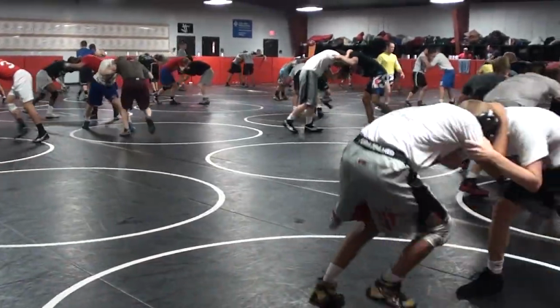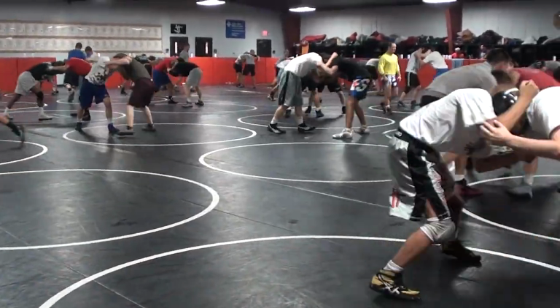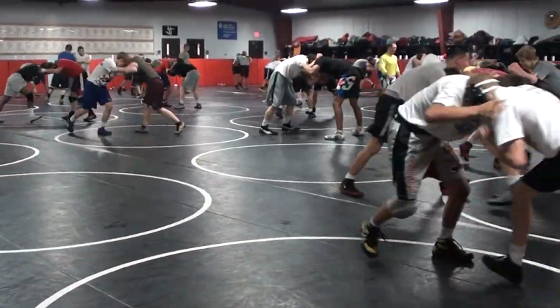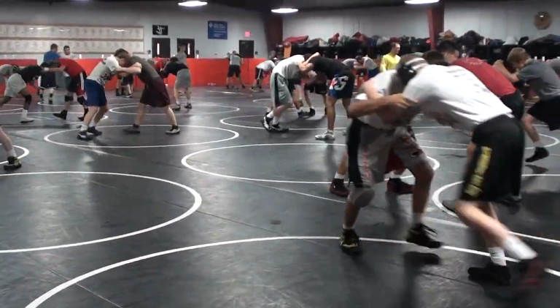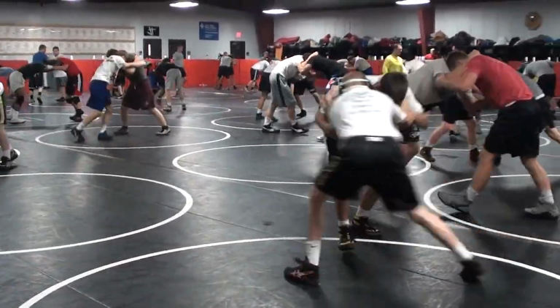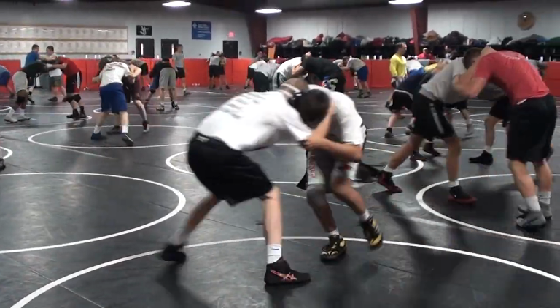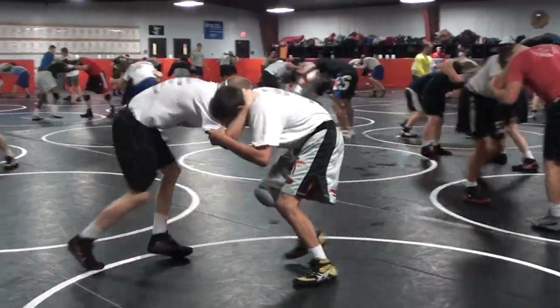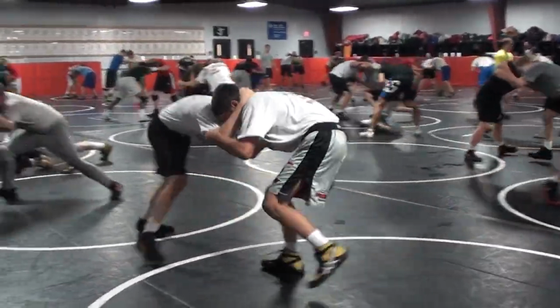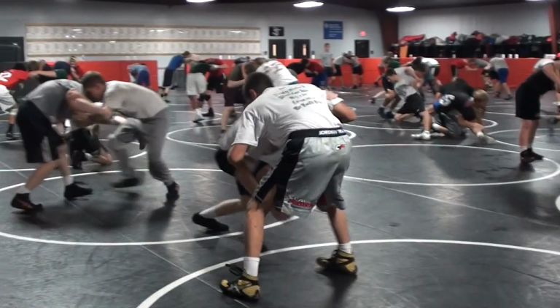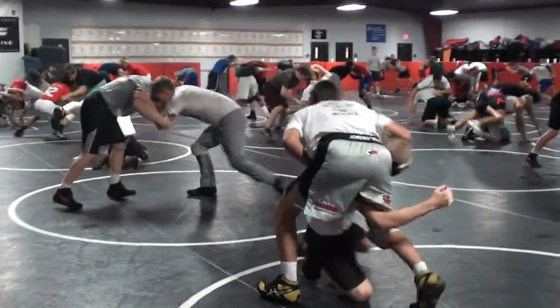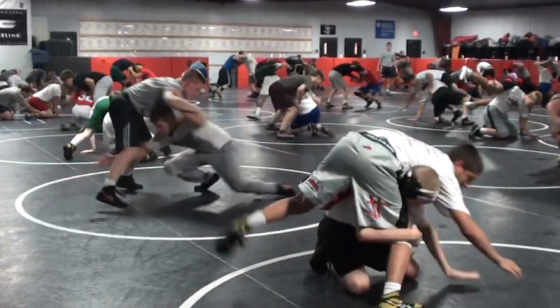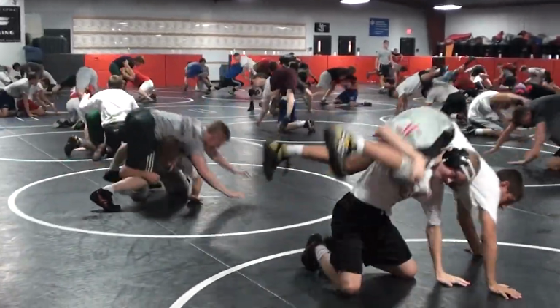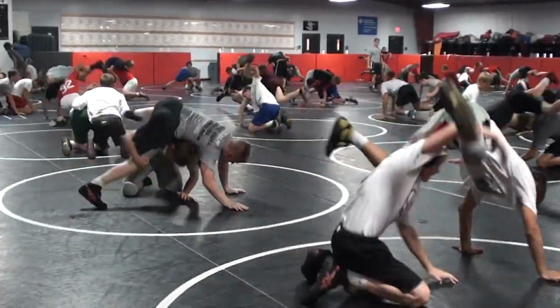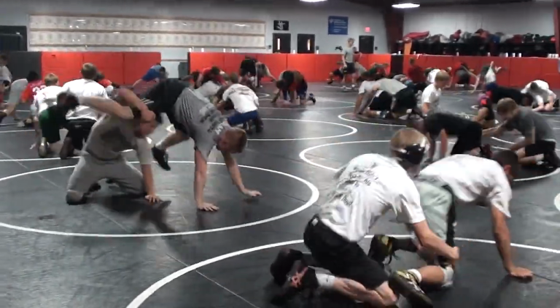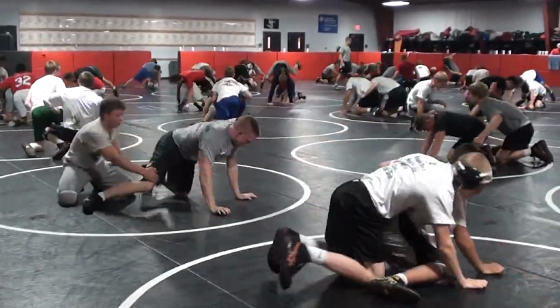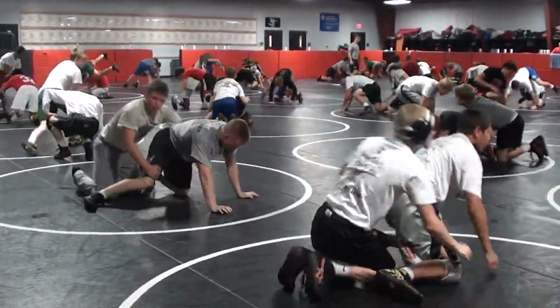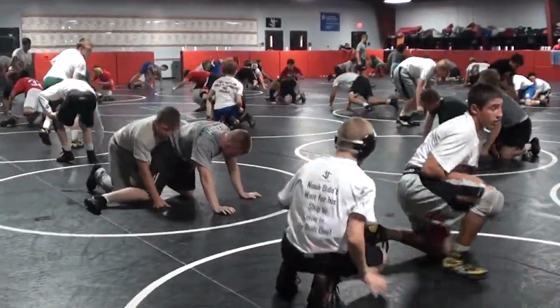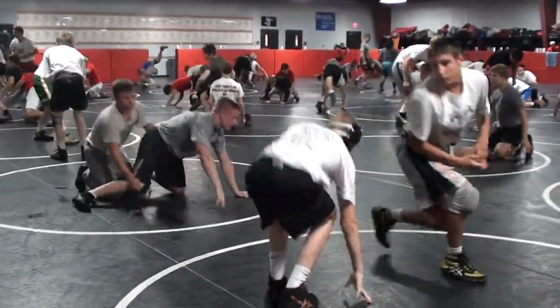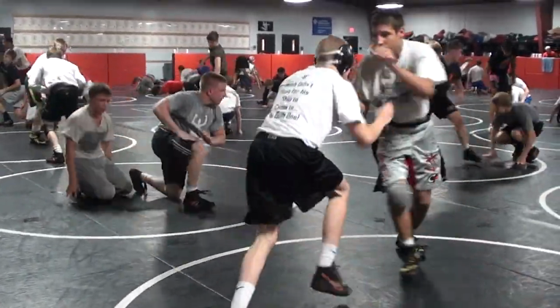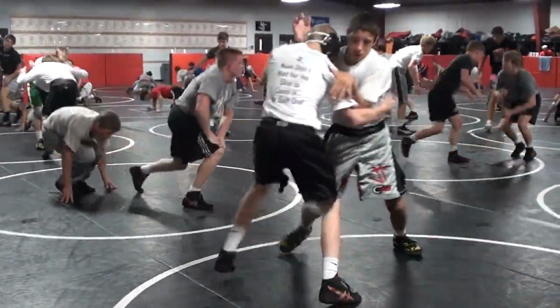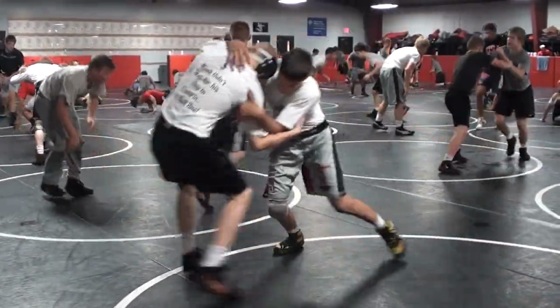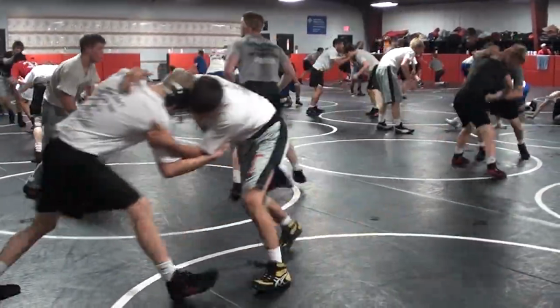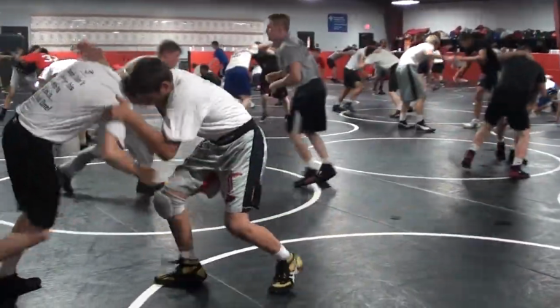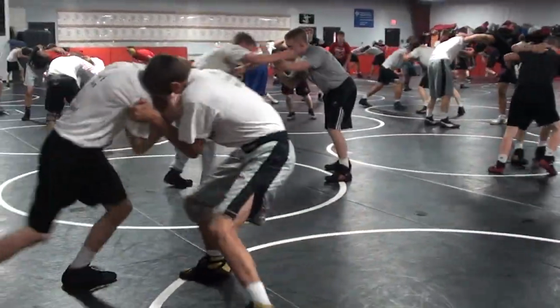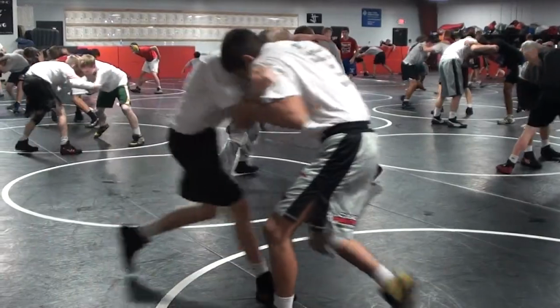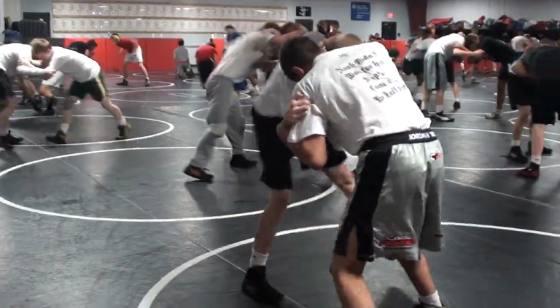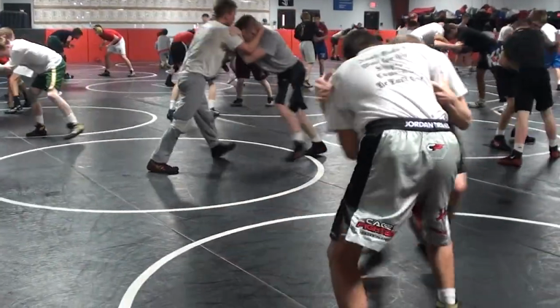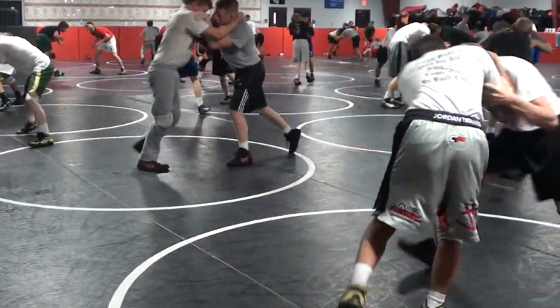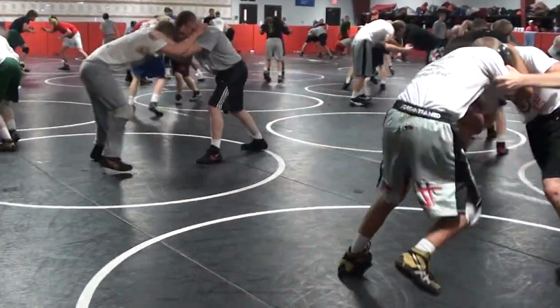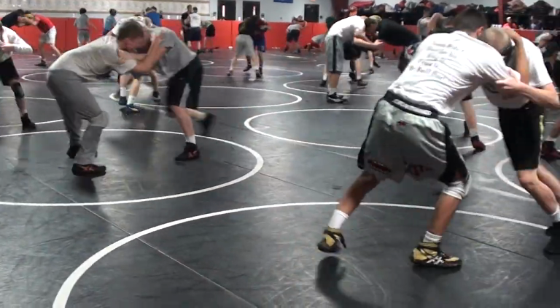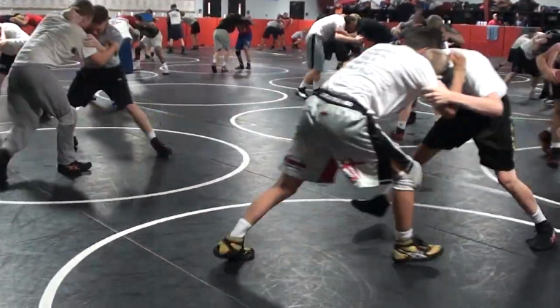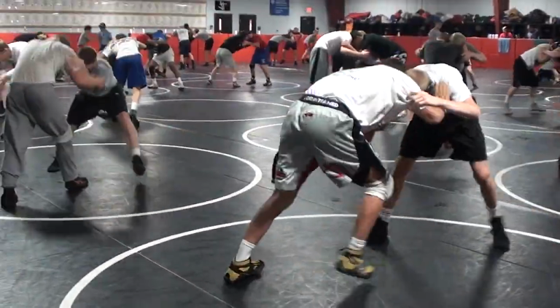He sprawls and spins. Lift. Out the back door. Spin tighter. Inside tie, collar tie. Head outside single — he's free. Let's go back.